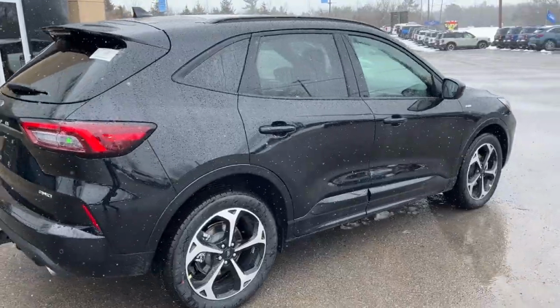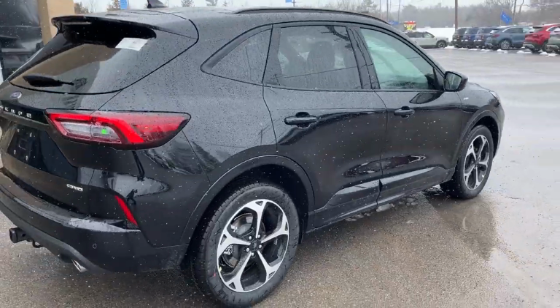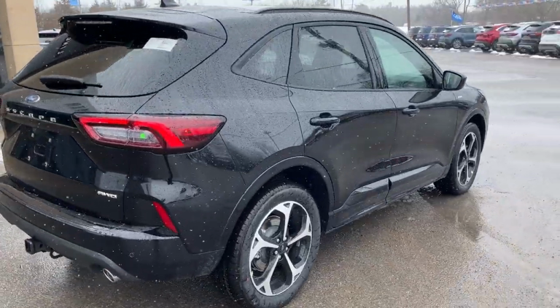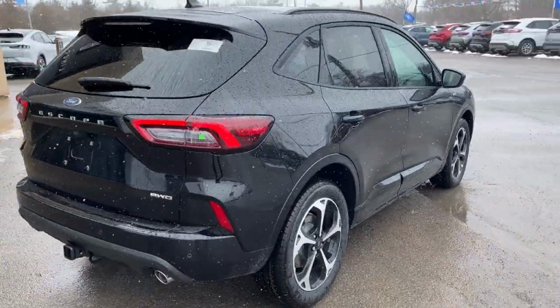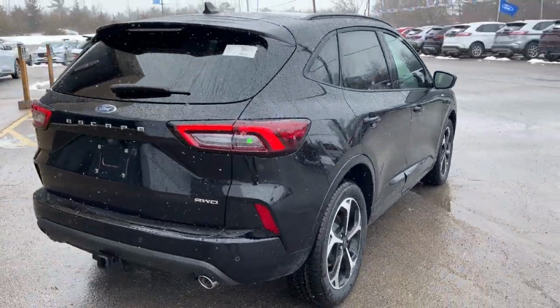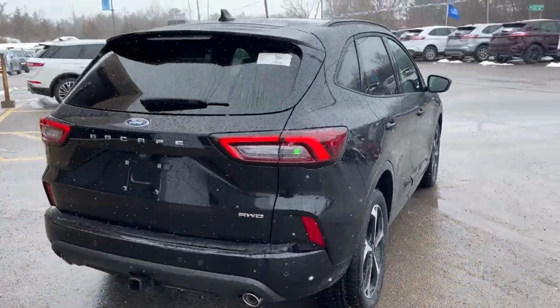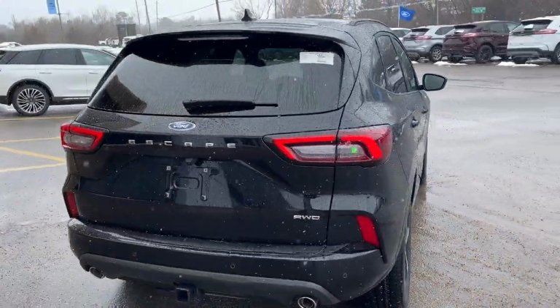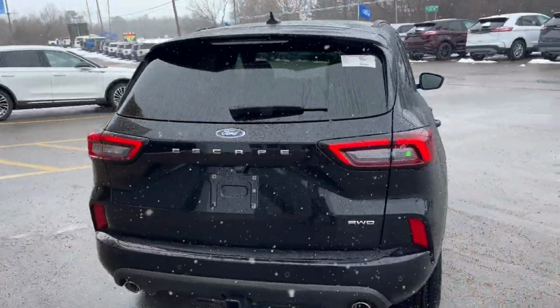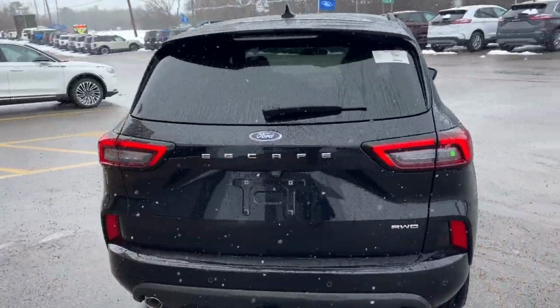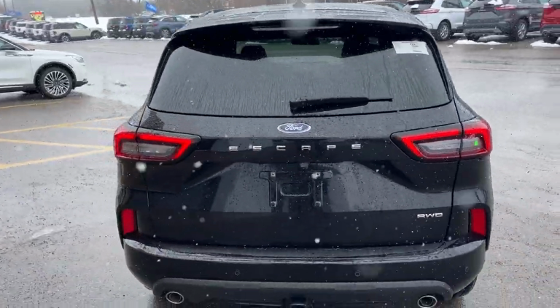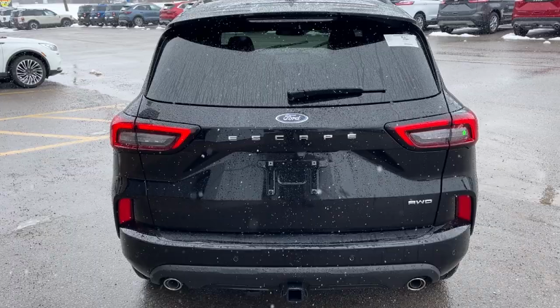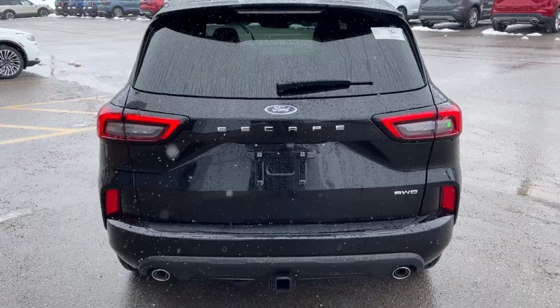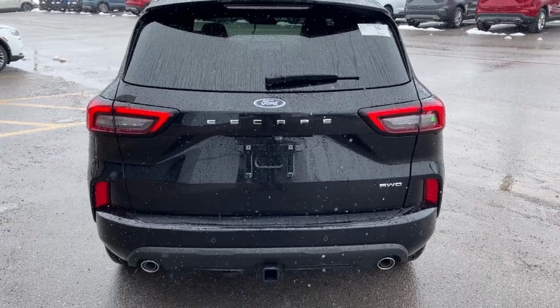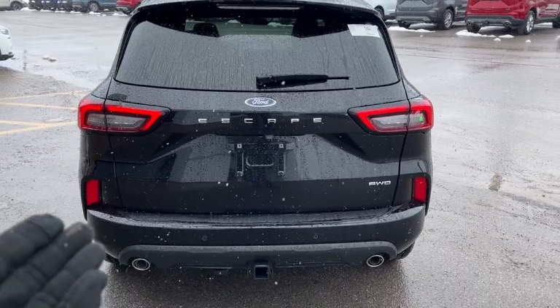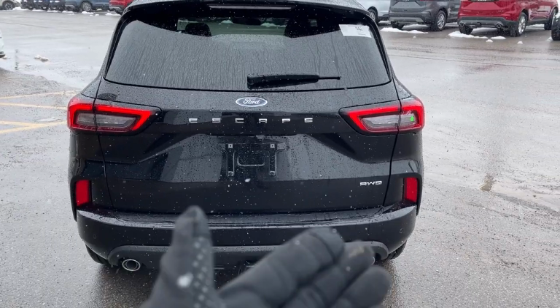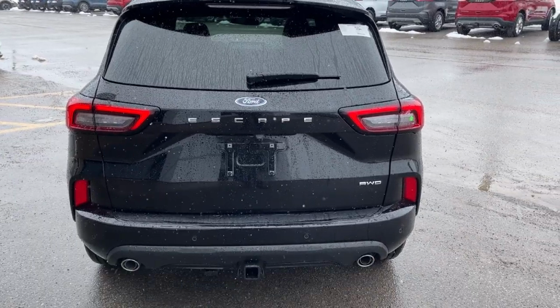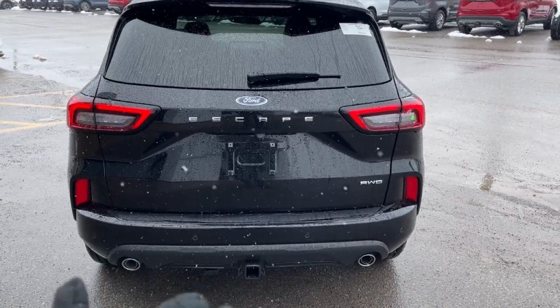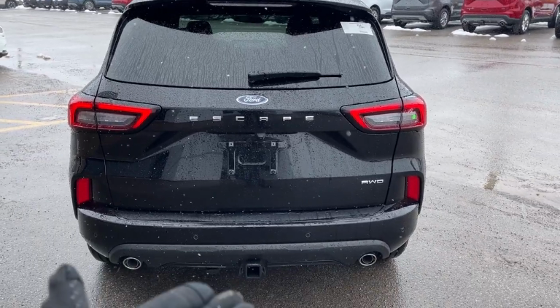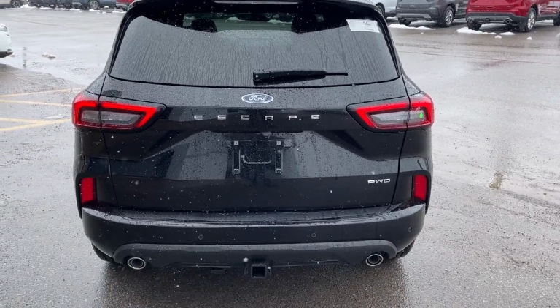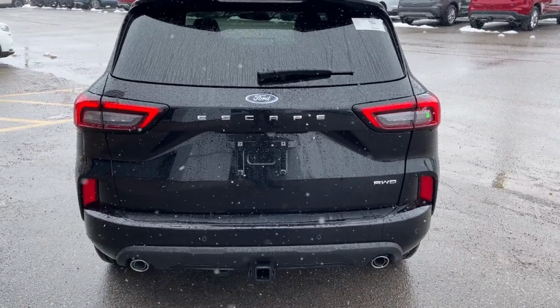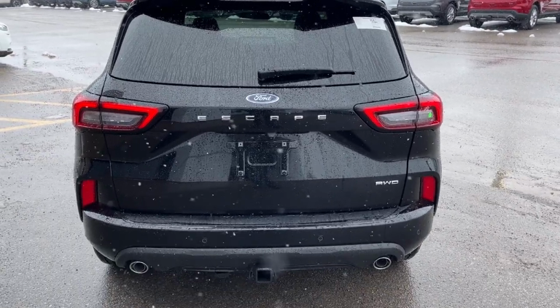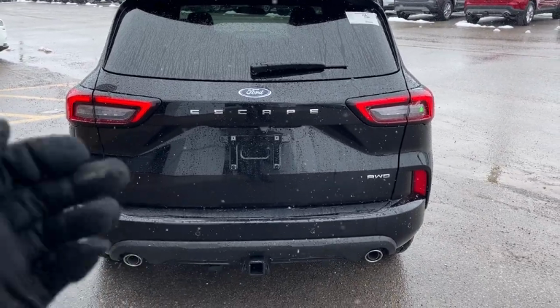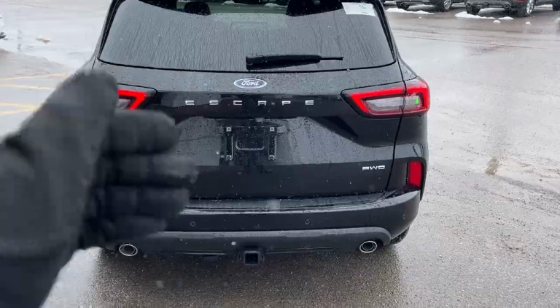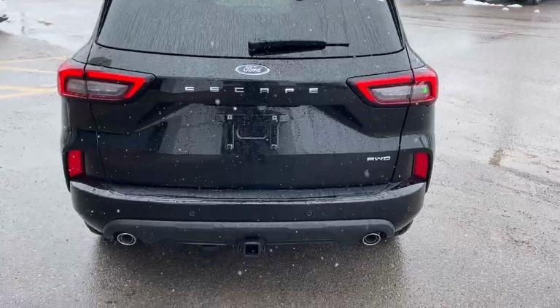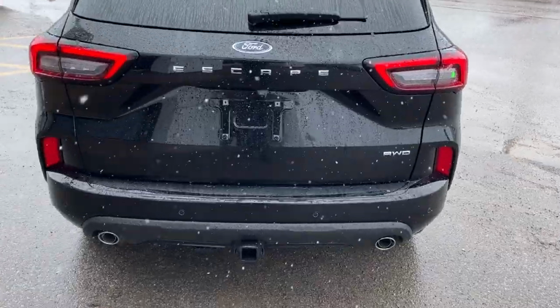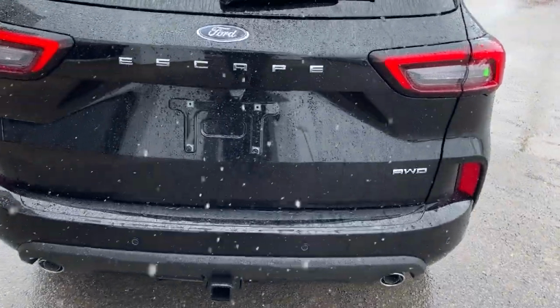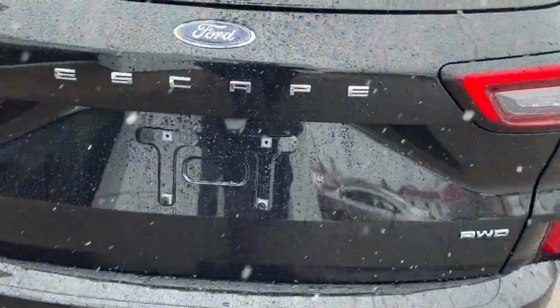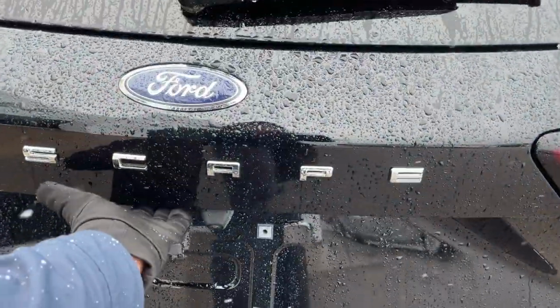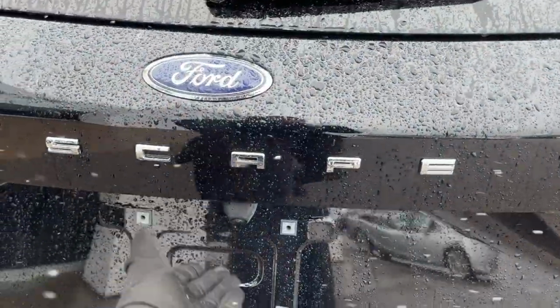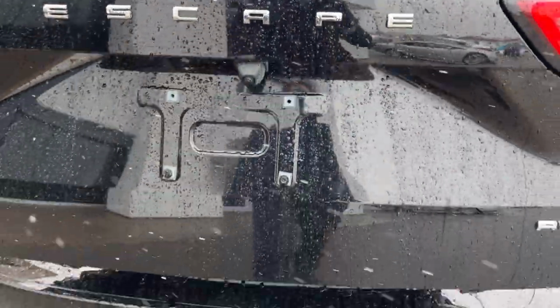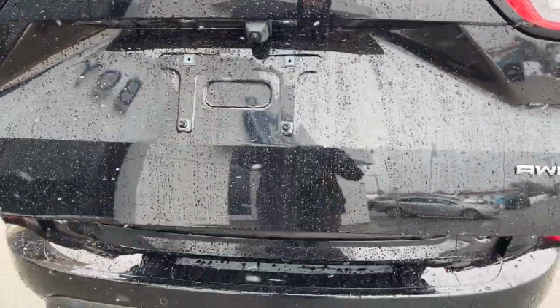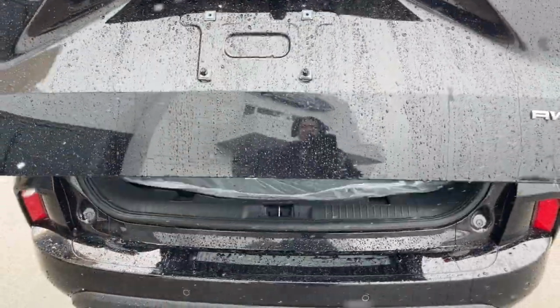You do have an engine block heater, so you're ready for any kind of climate. Back here, this one has the tech package number one, so you have reverse parking sensors. Your class 2 trailer tow package is also here, along with your reverse camera and dual exhaust.